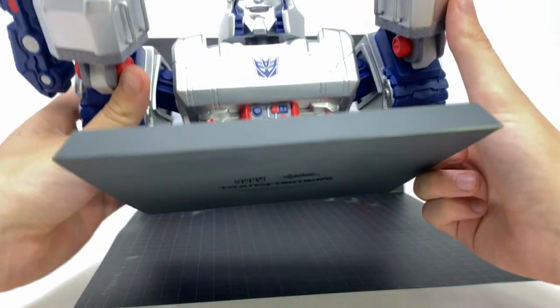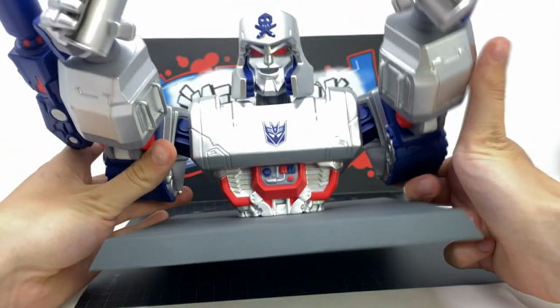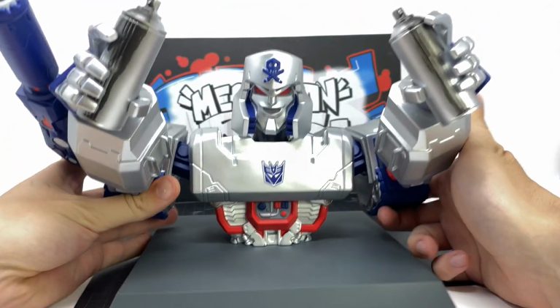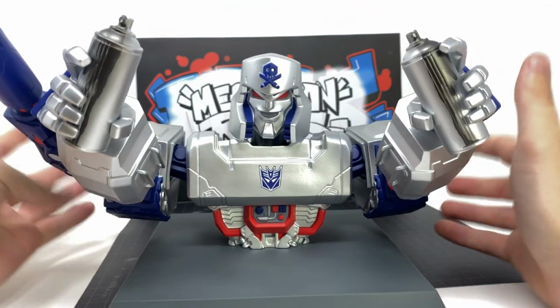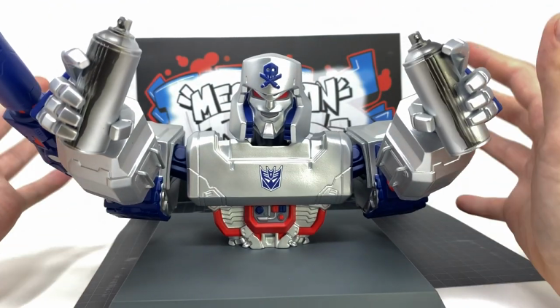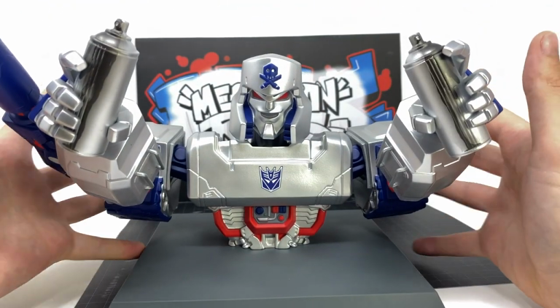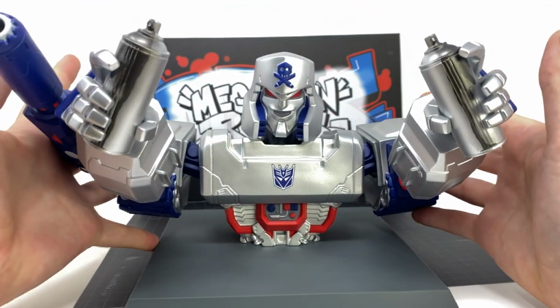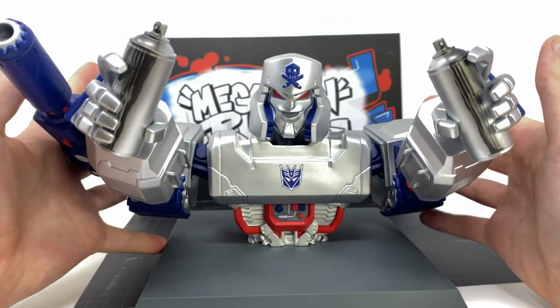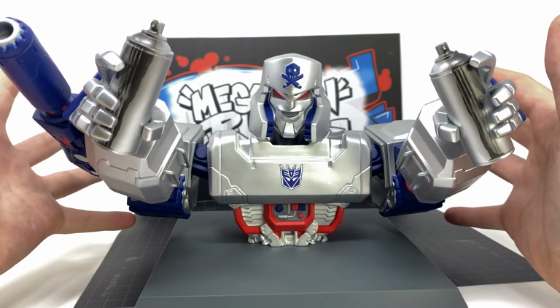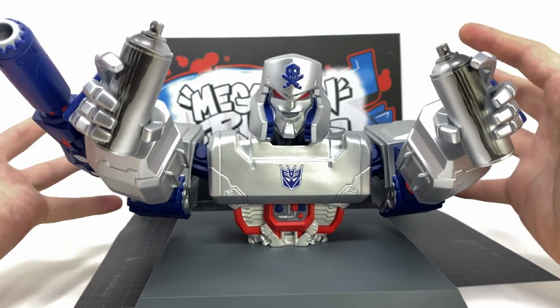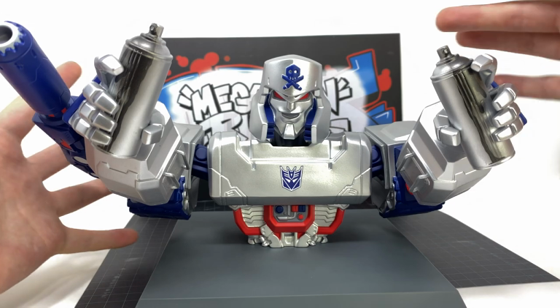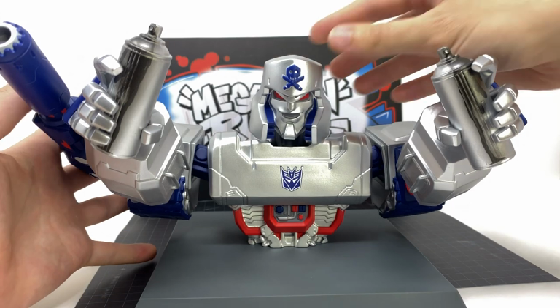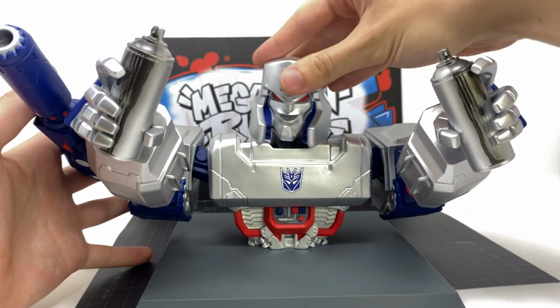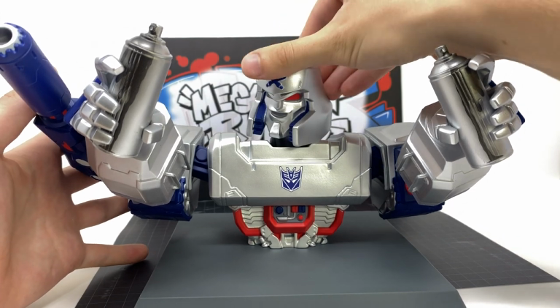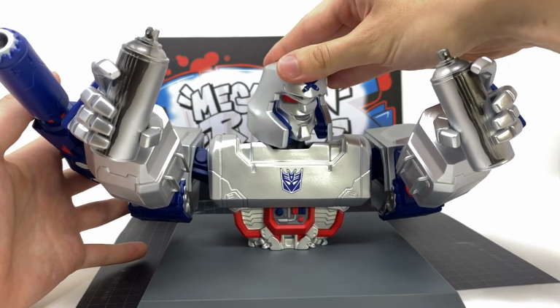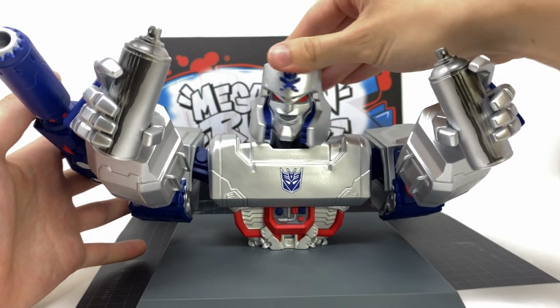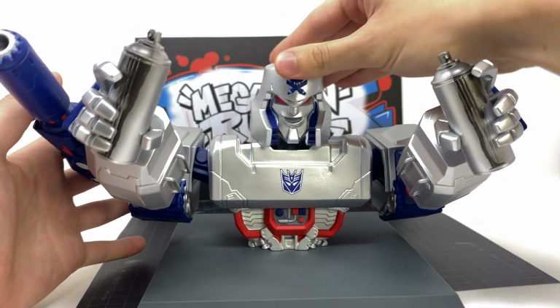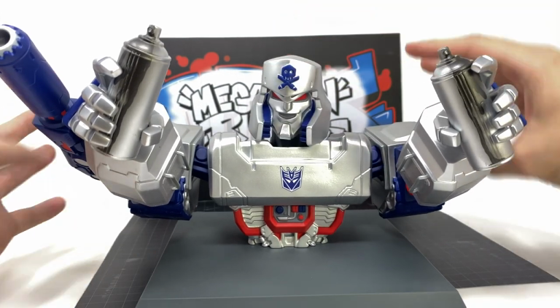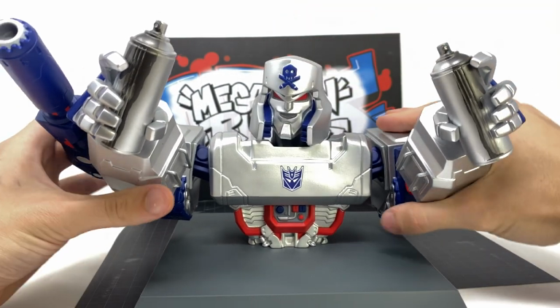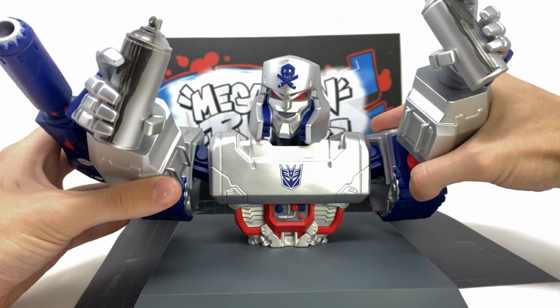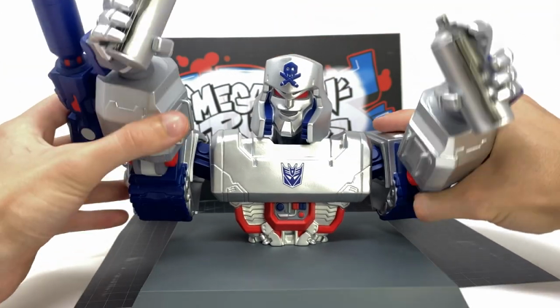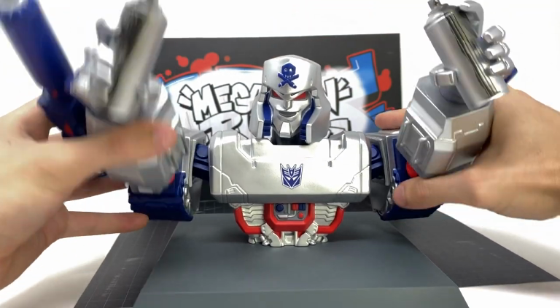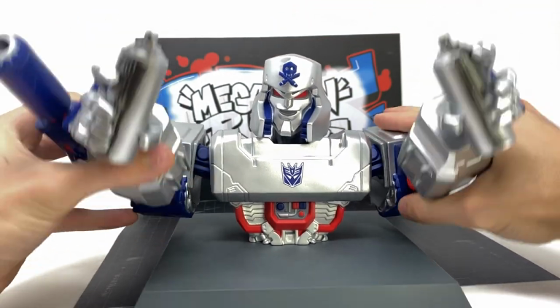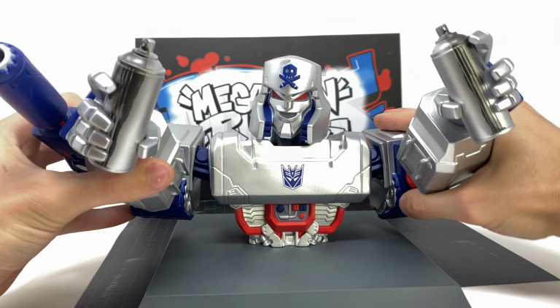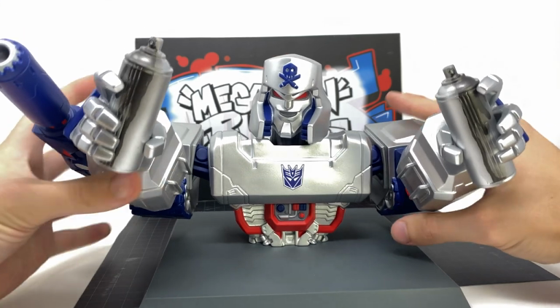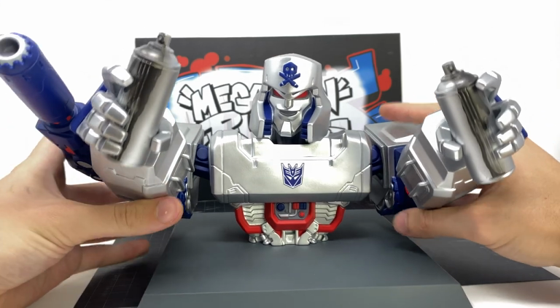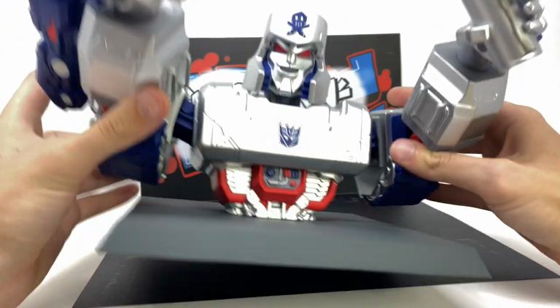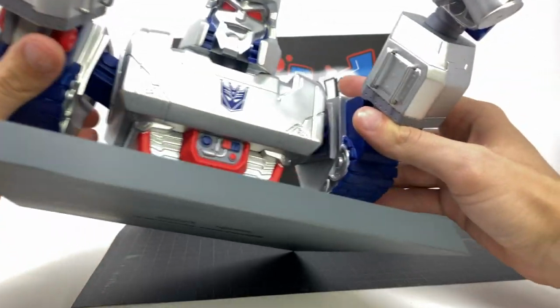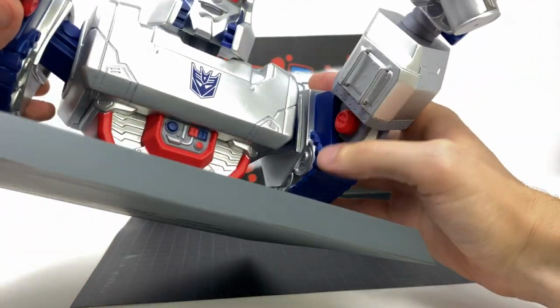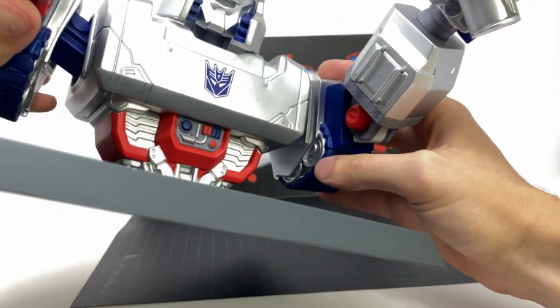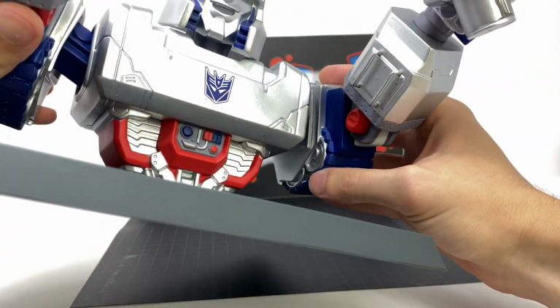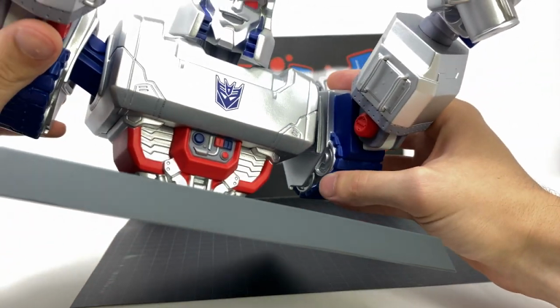Despite this being a statue, he does have a few points of articulation — I believe it's only three points. The head can rotate left to right and the arms can hinge up and down, which is pretty decent.